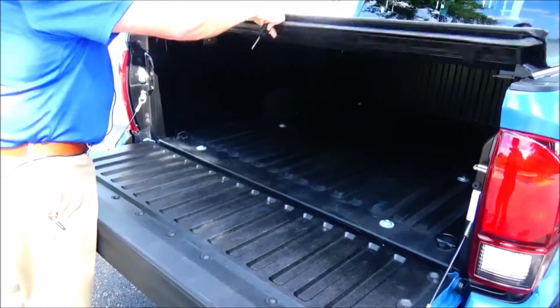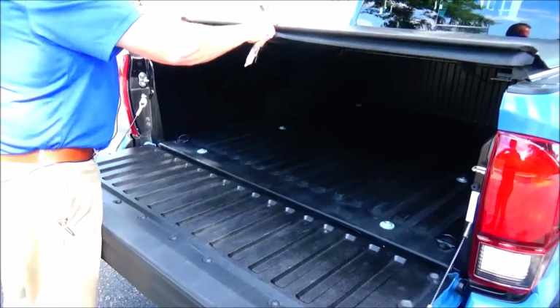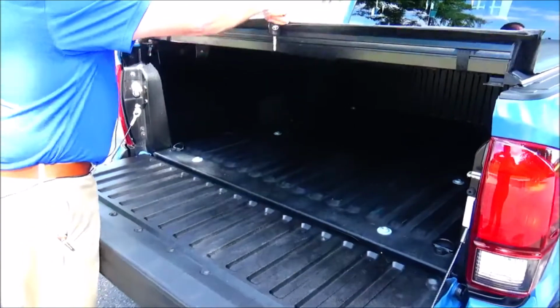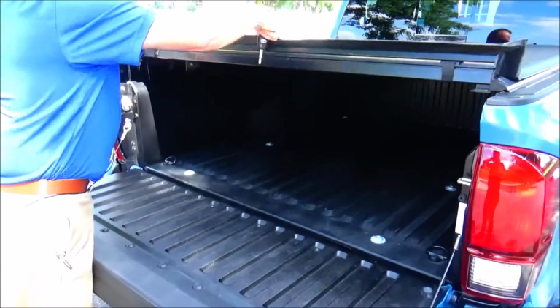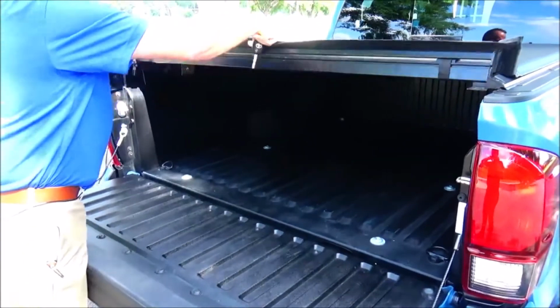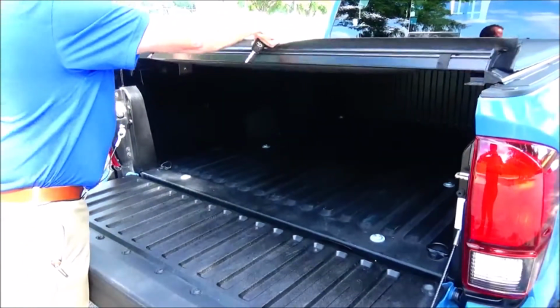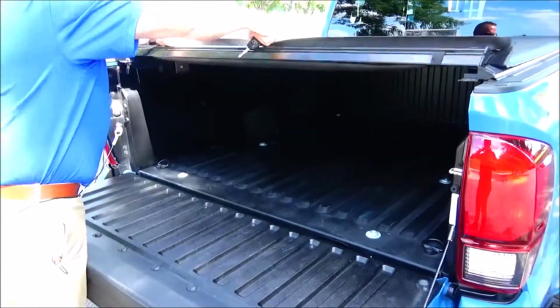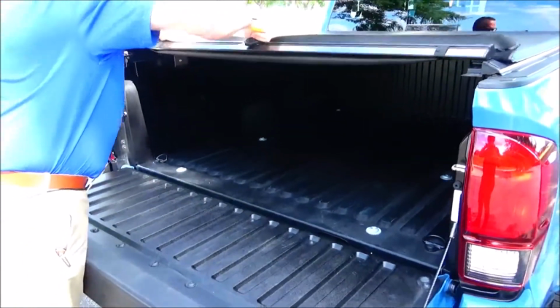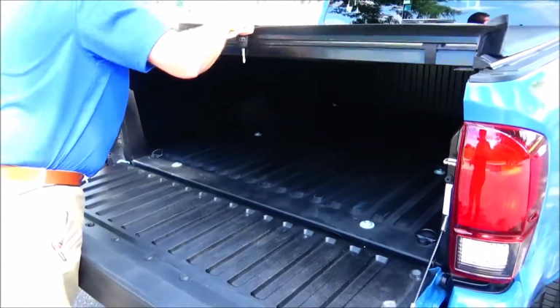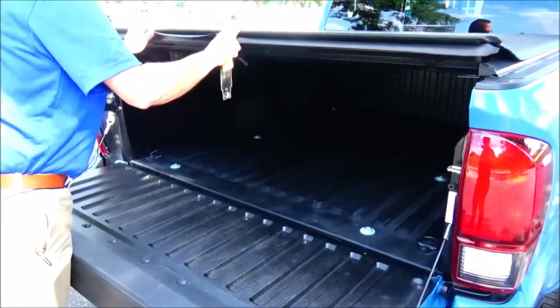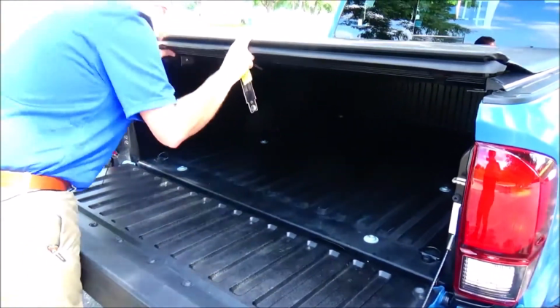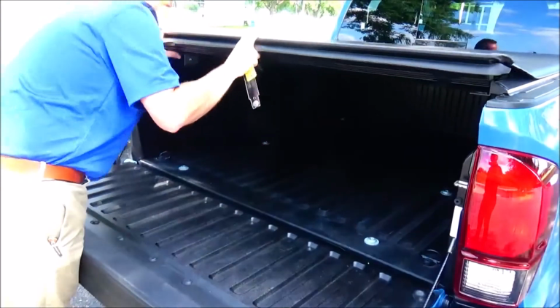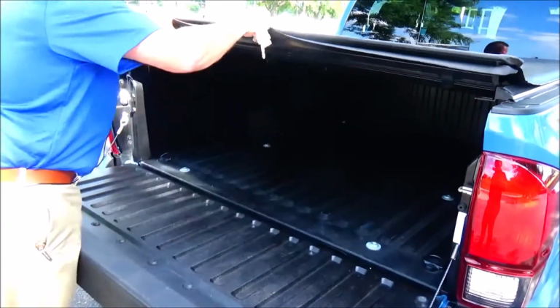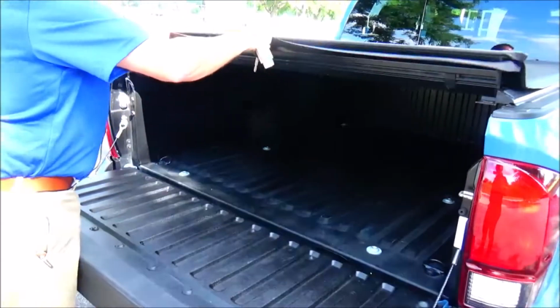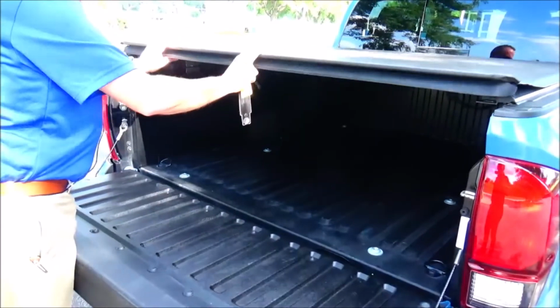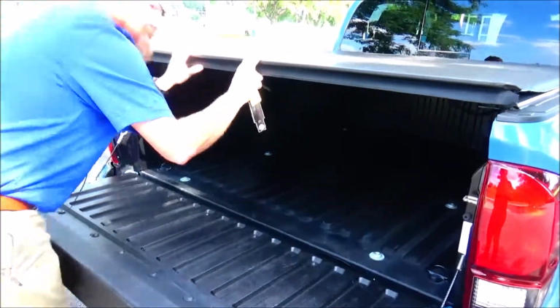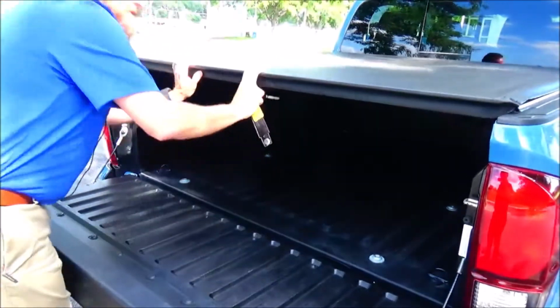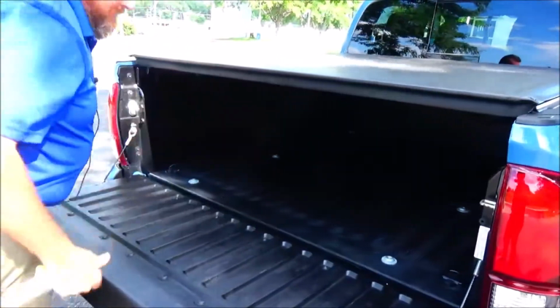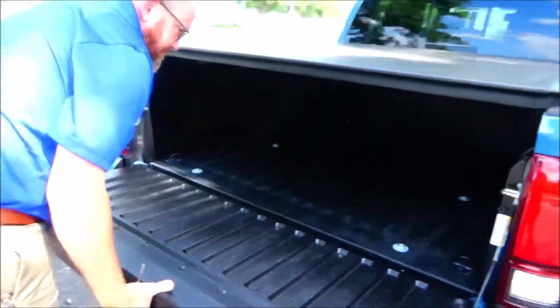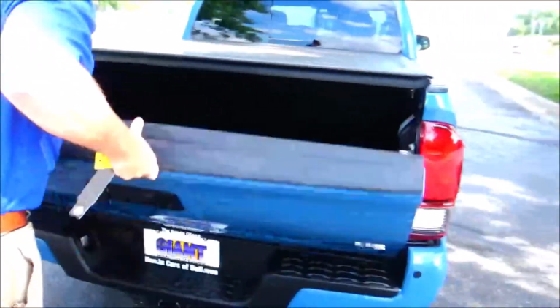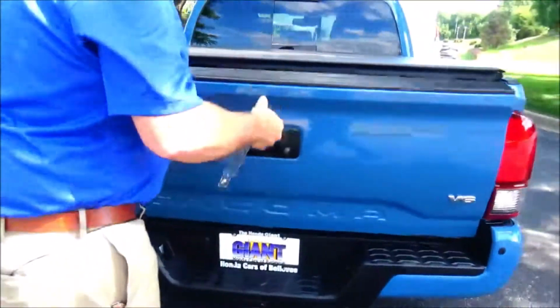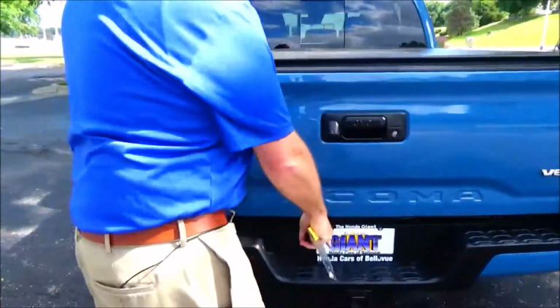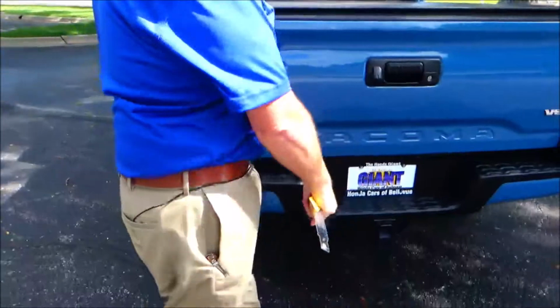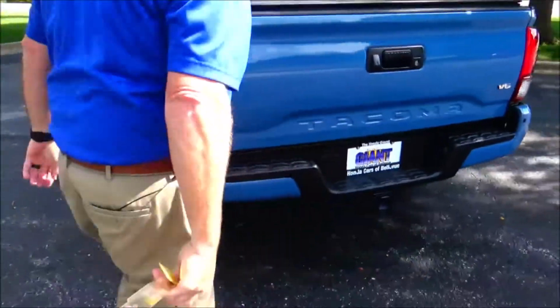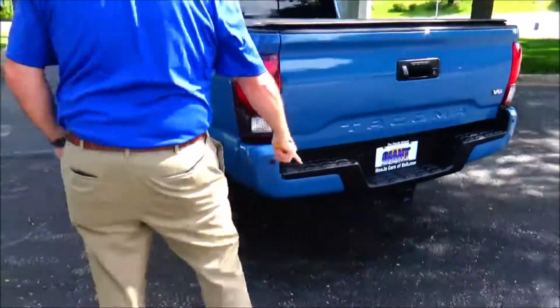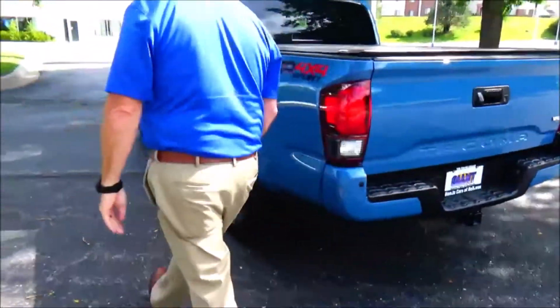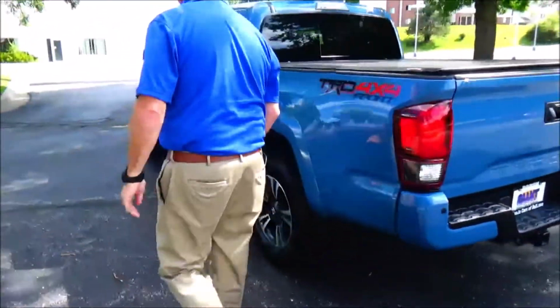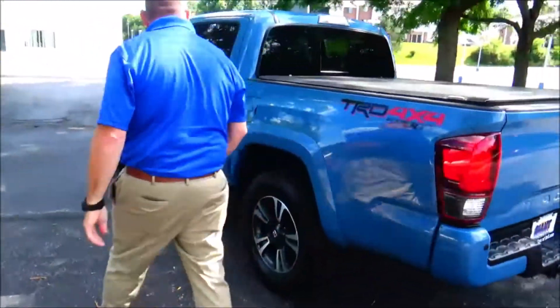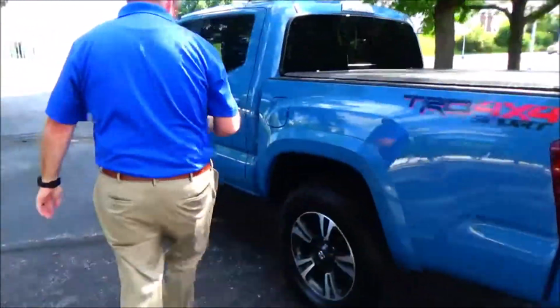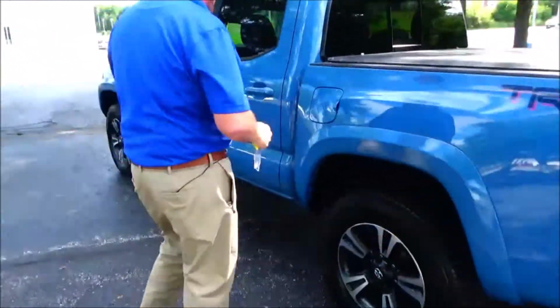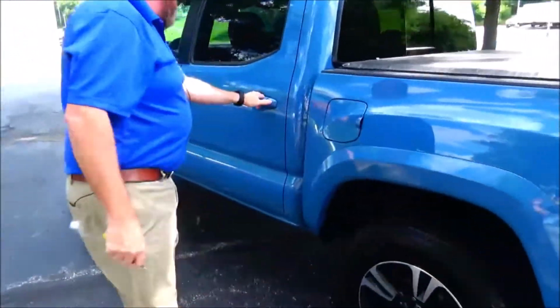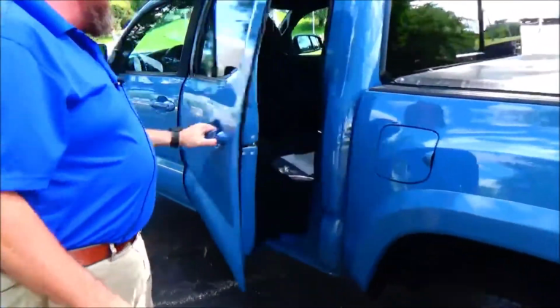The tonneau cover pops in and out. Tow package in the back, parking sensors front and back.